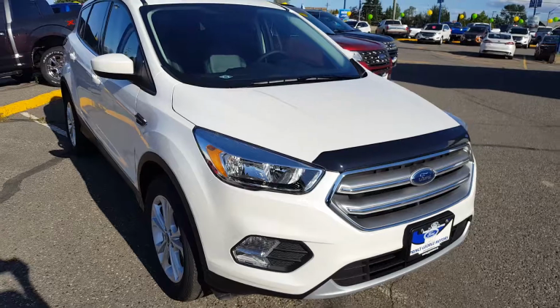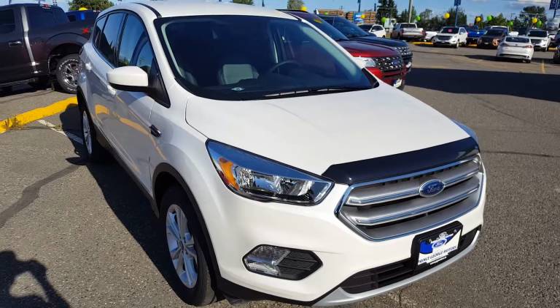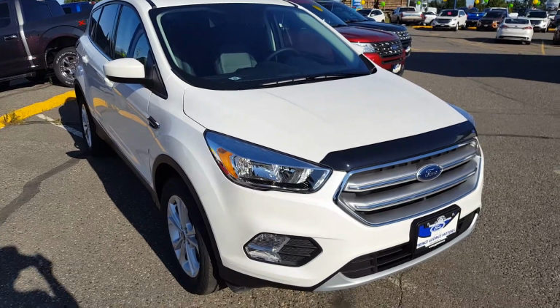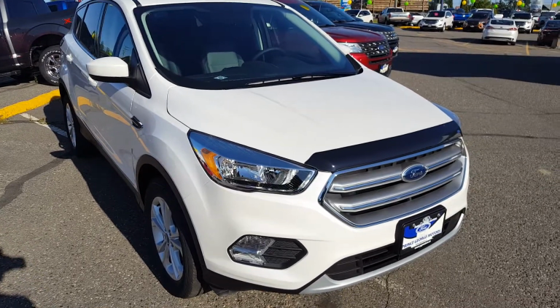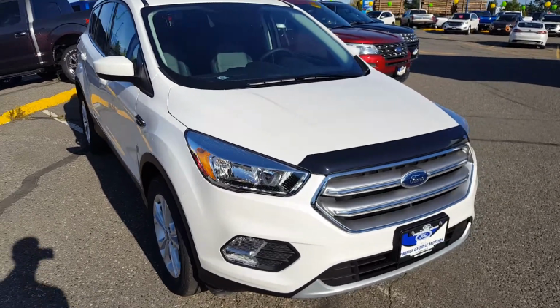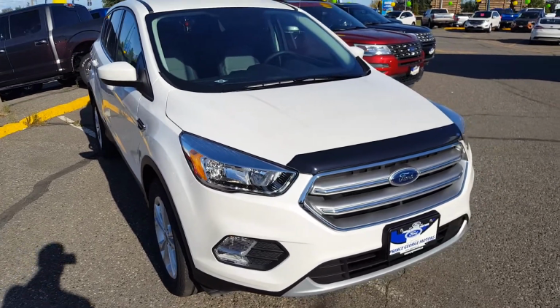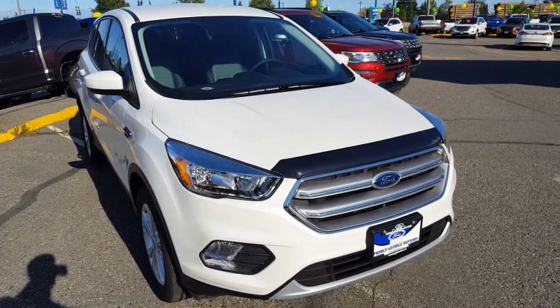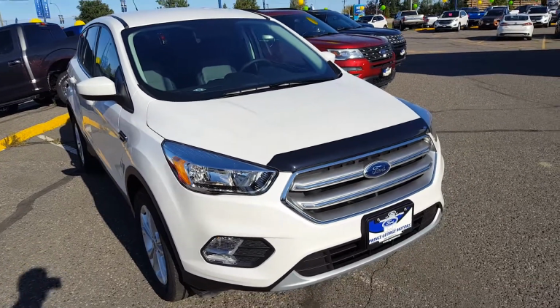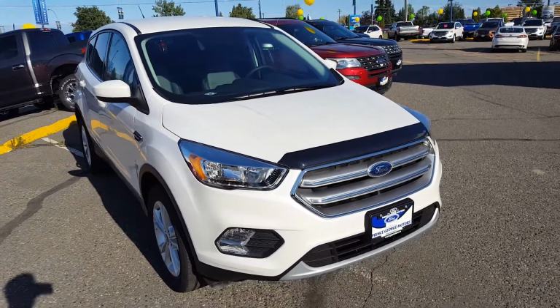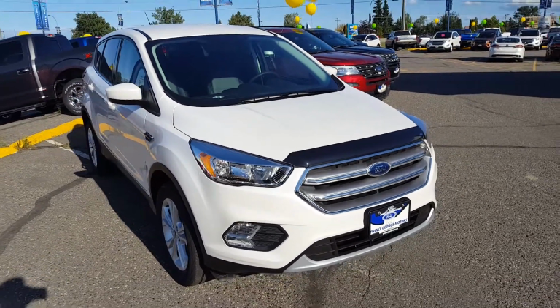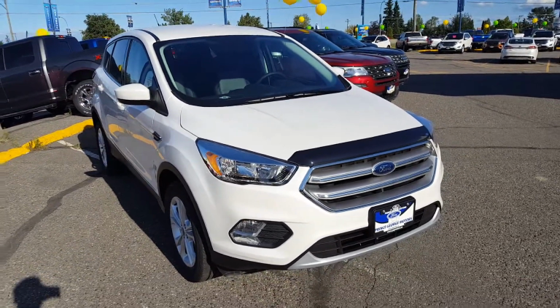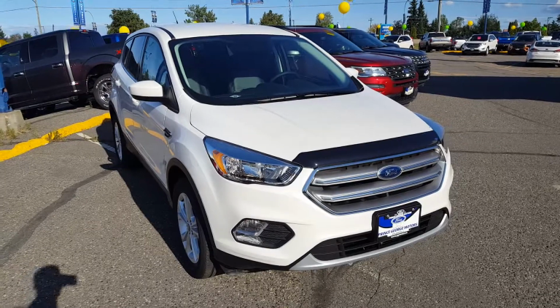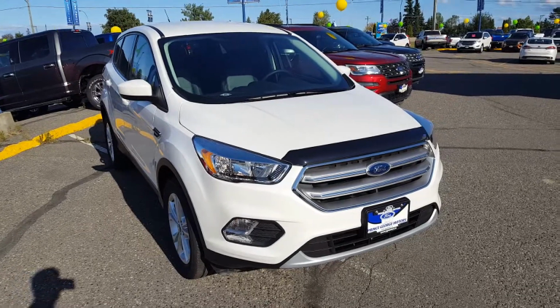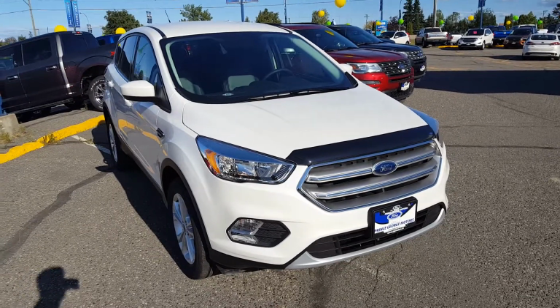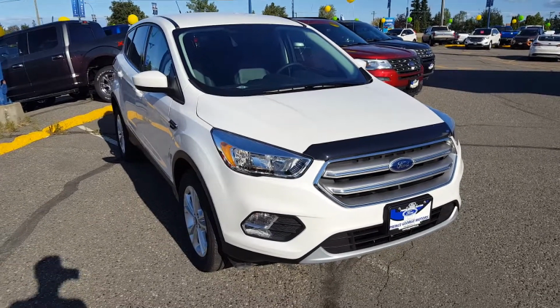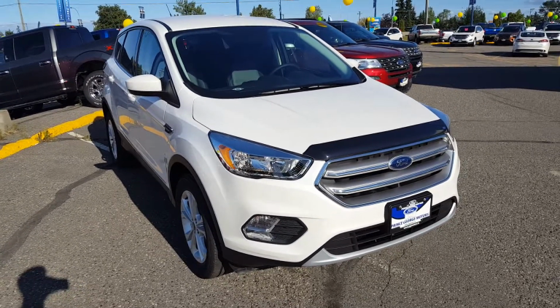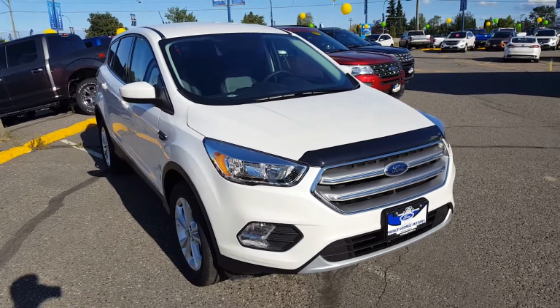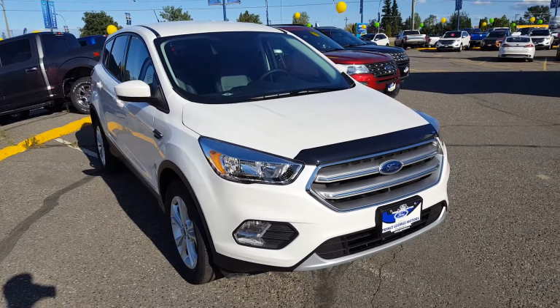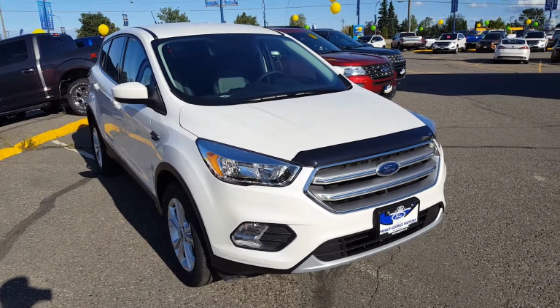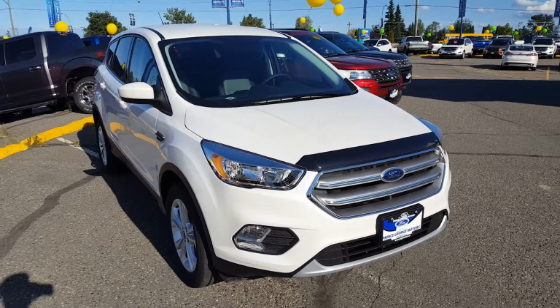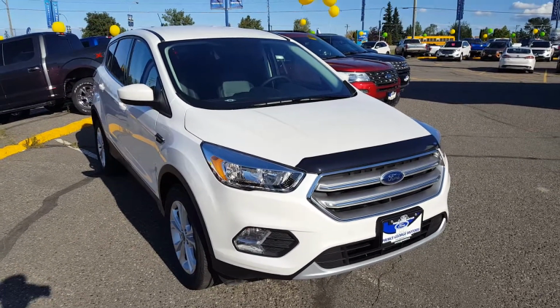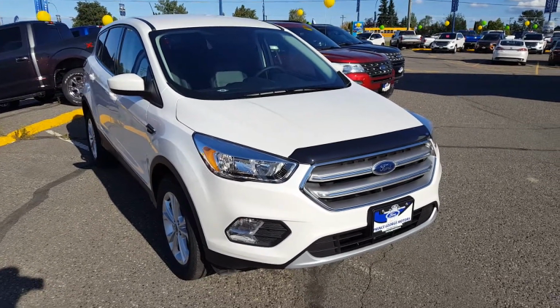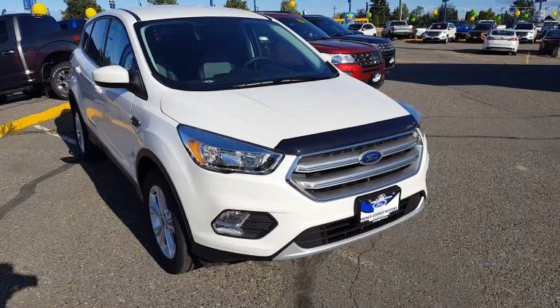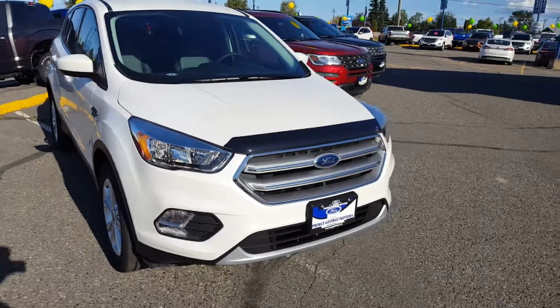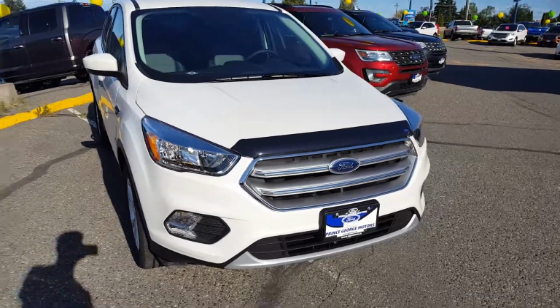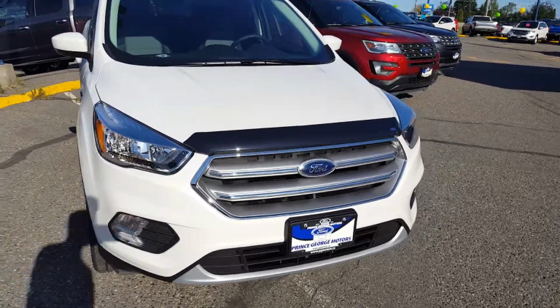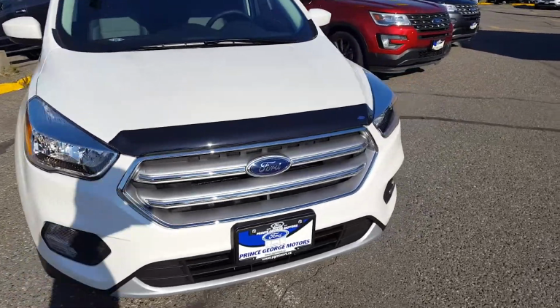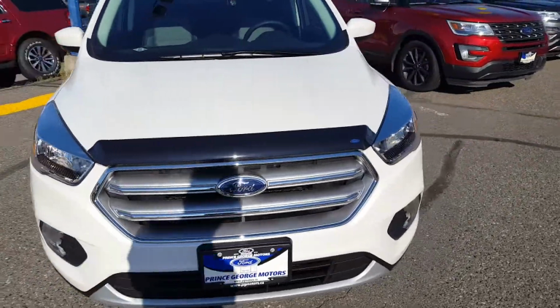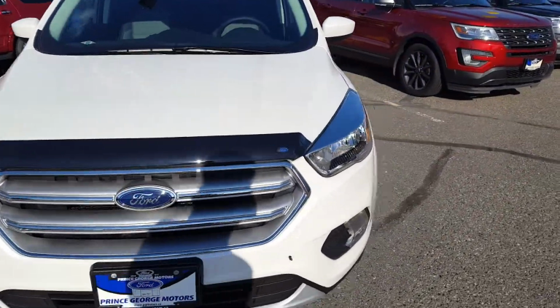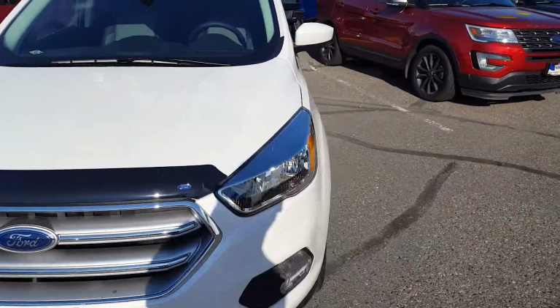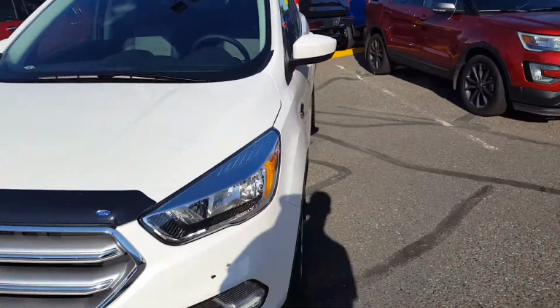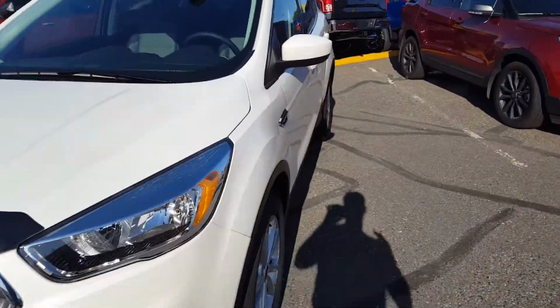Hello everybody here at PG Motors, about to take a quick look at this 2017 Ford Escape SE trim in white. This SUV has four doors, four-wheel drive, and a two-liter EcoBoost engine. Let me take you guys around the exterior of the vehicle right now.